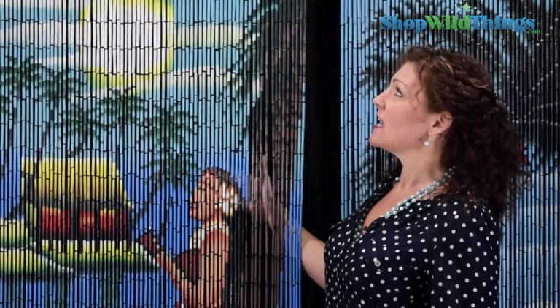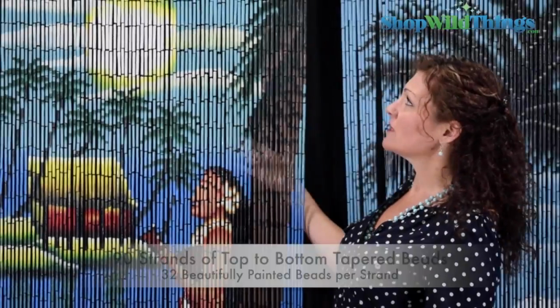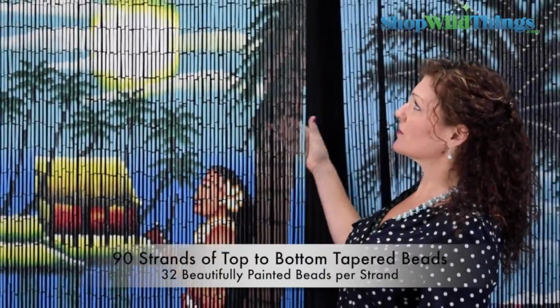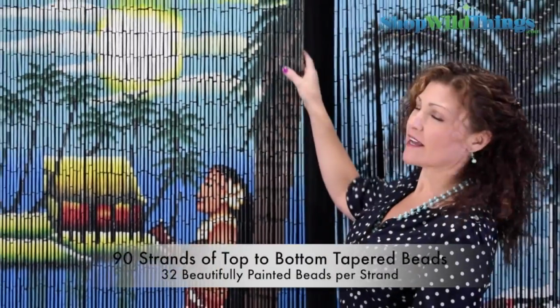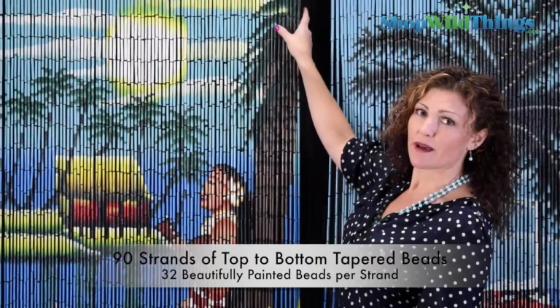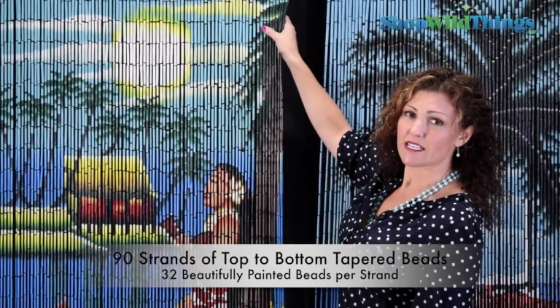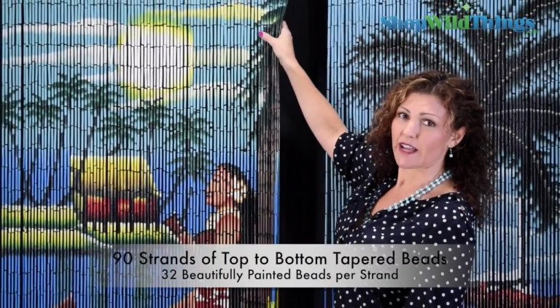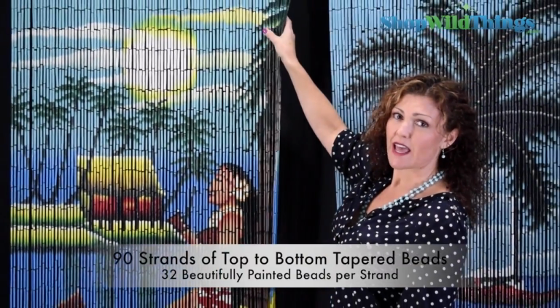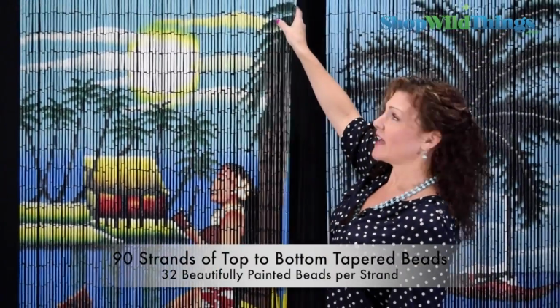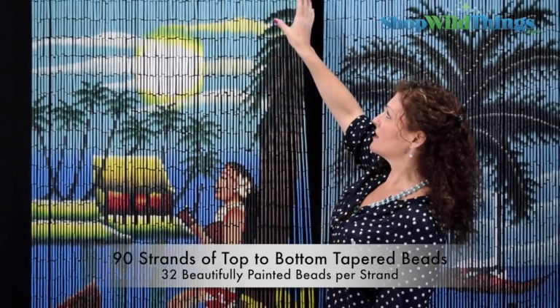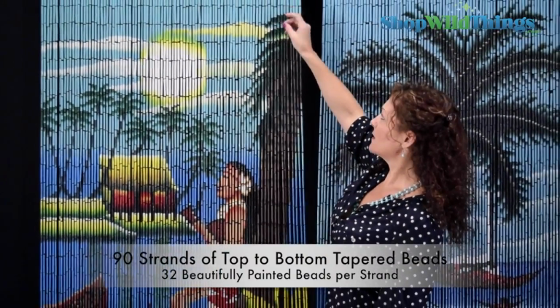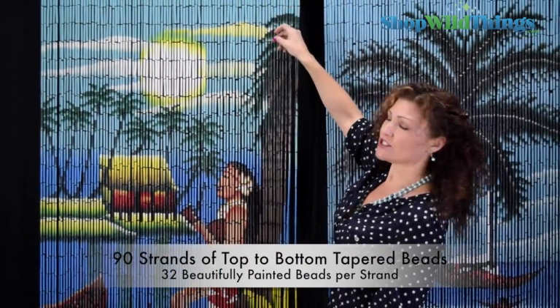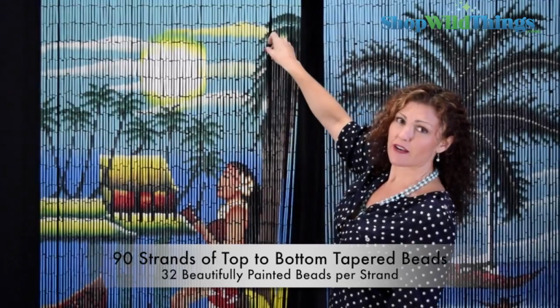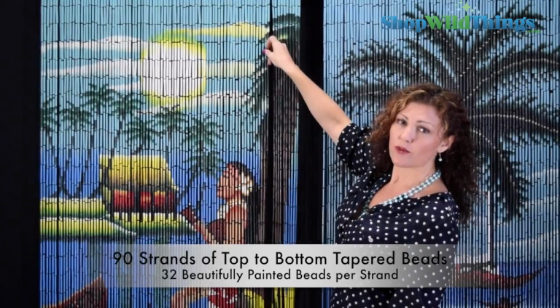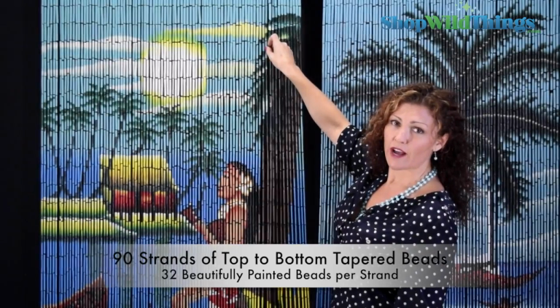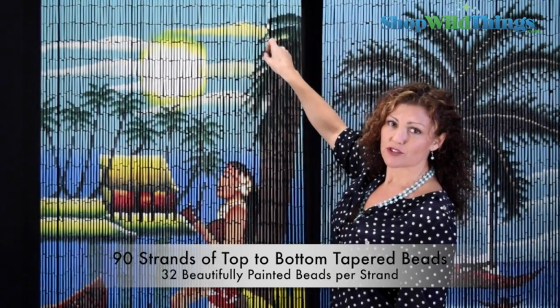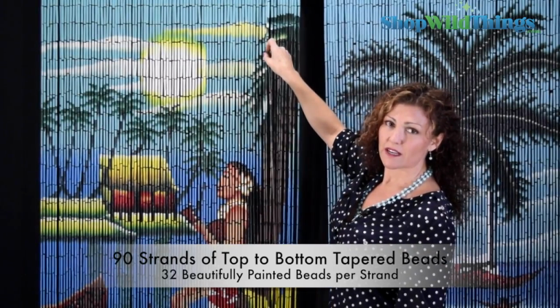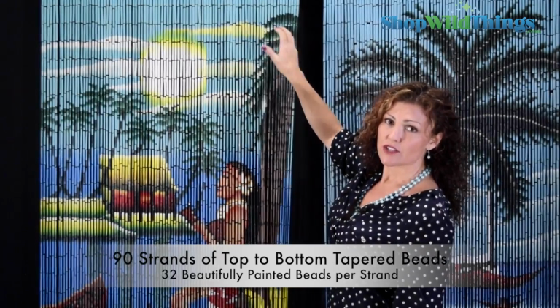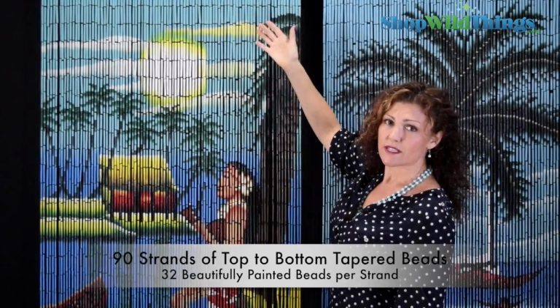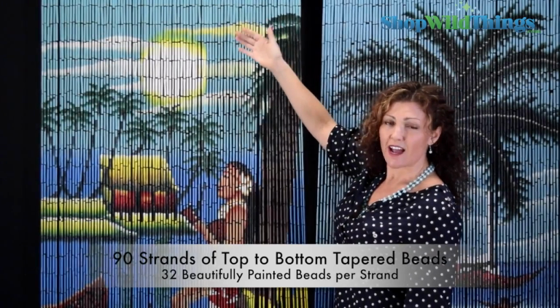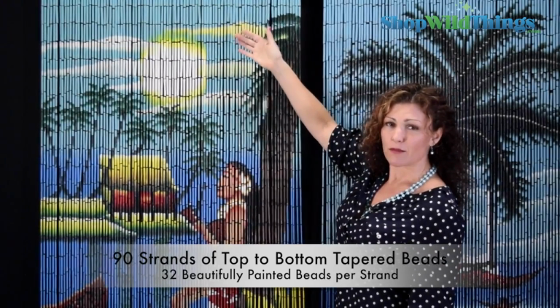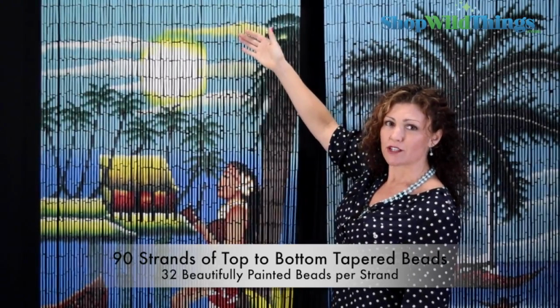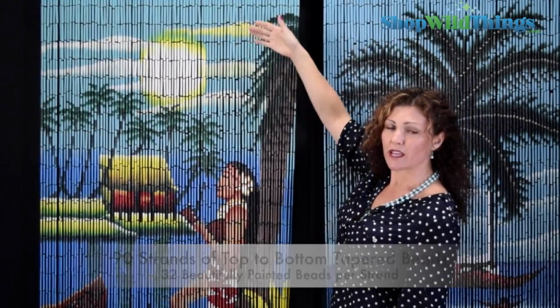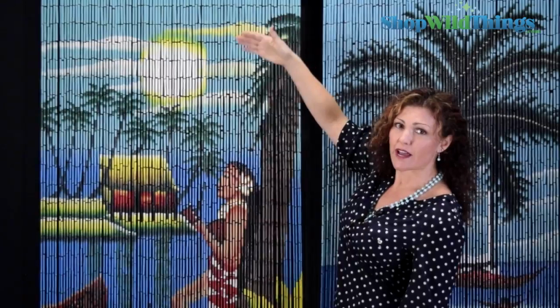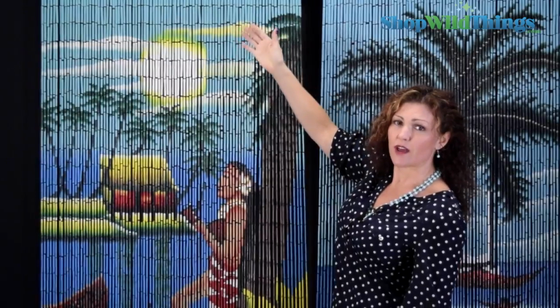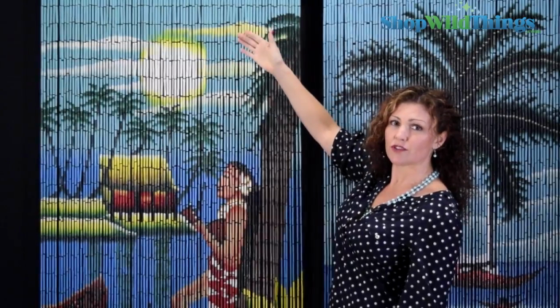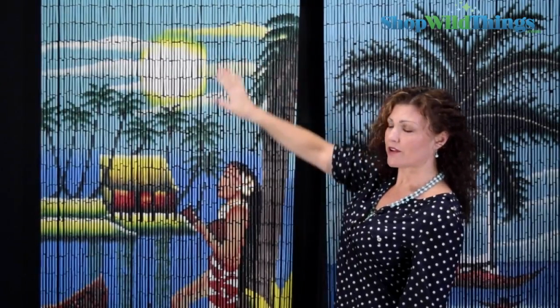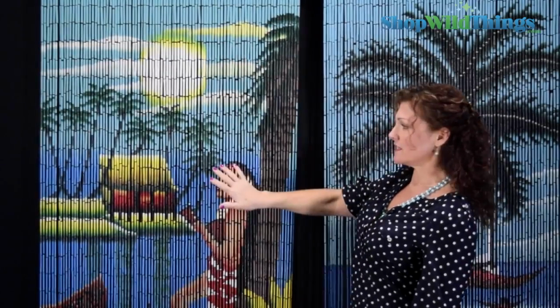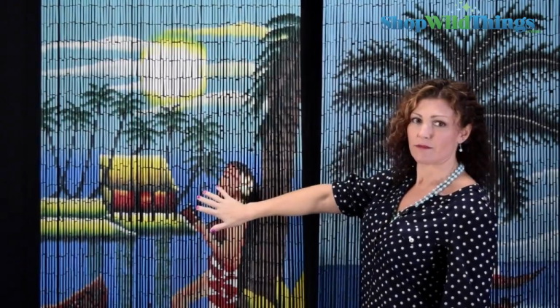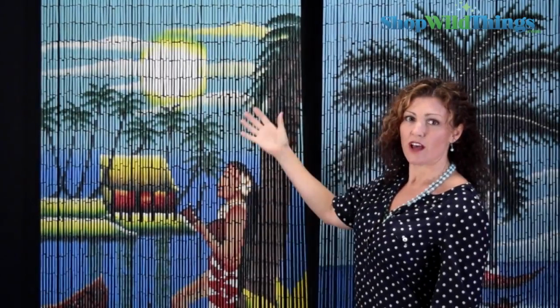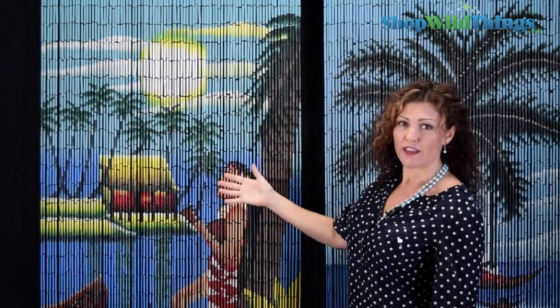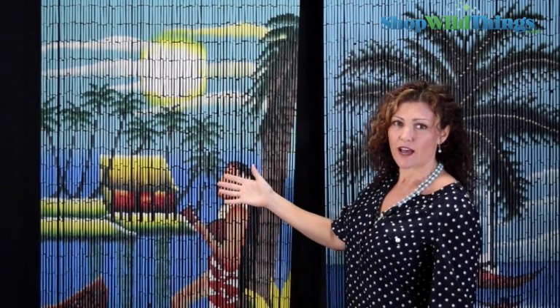Each of these curtains has about 90 strands and the image is painted all the way around each bead, so you can see the exact same image from either side. So if you have it in a doorway, you're going to see this image on the other side.